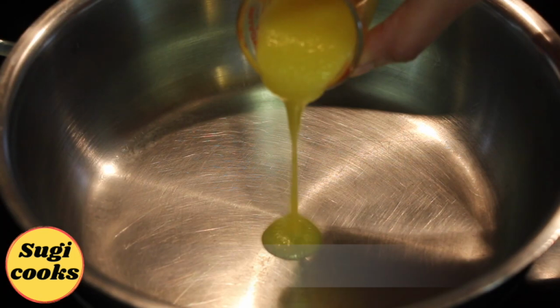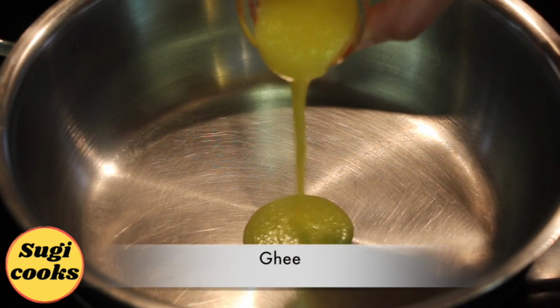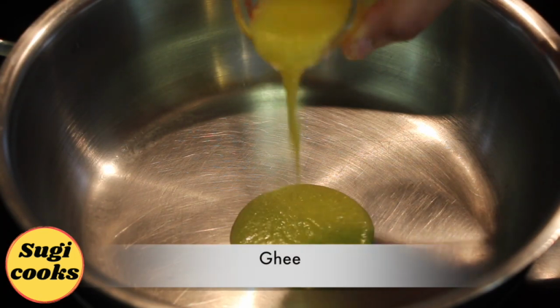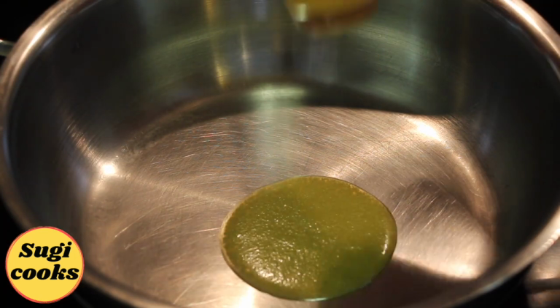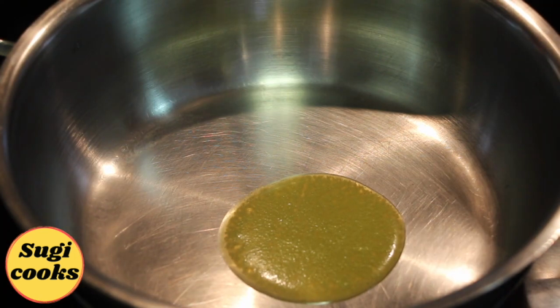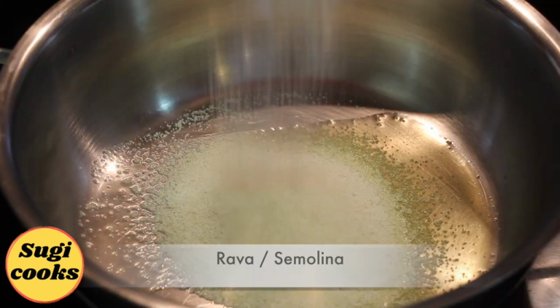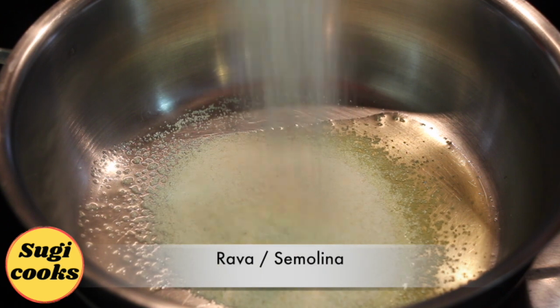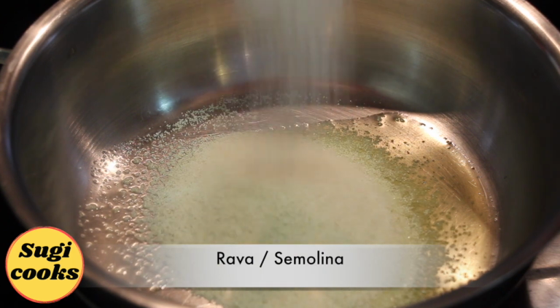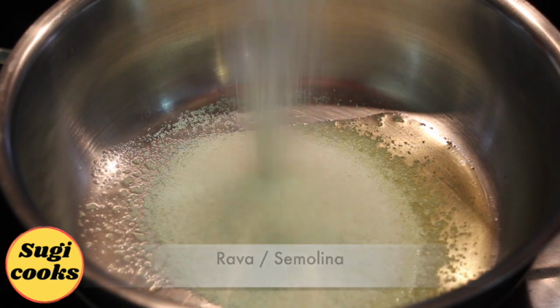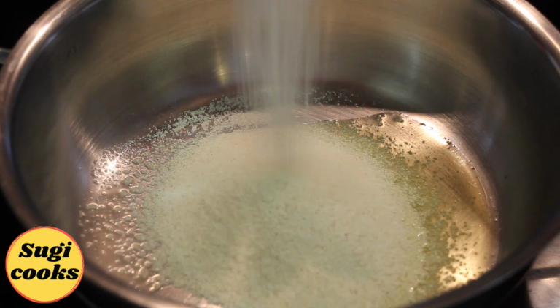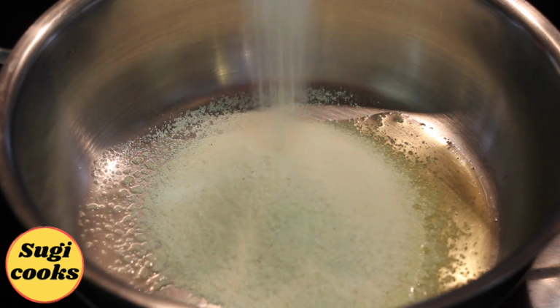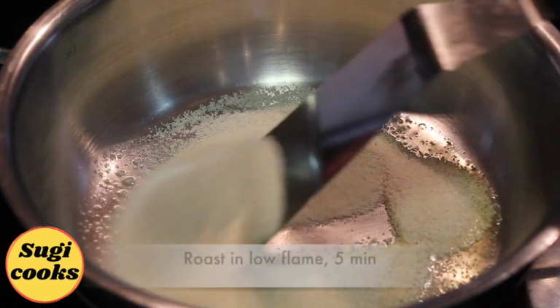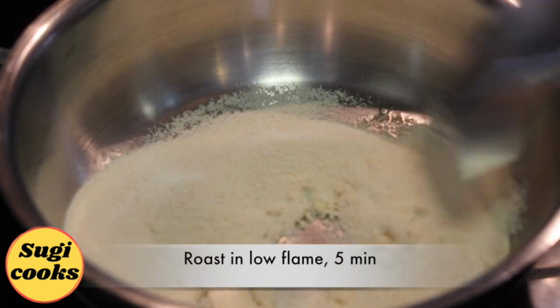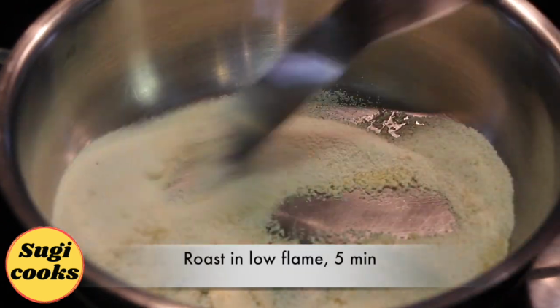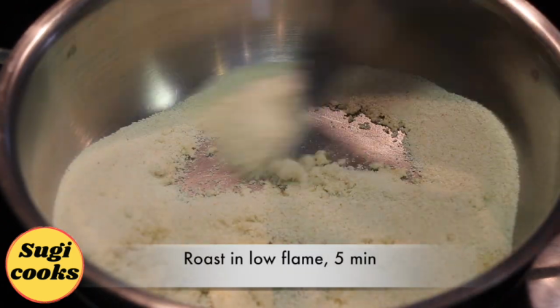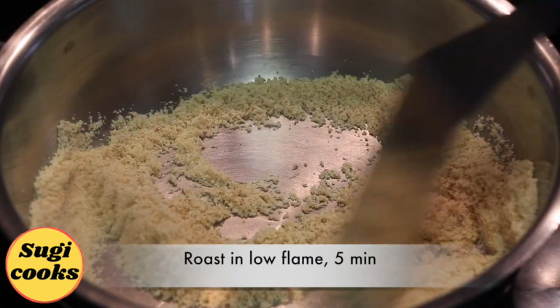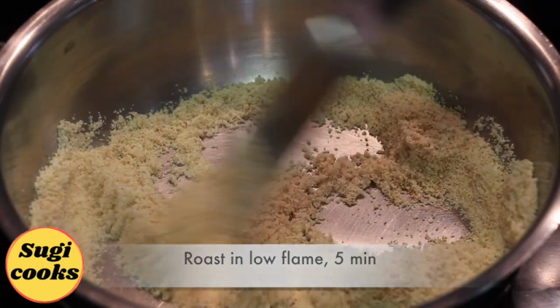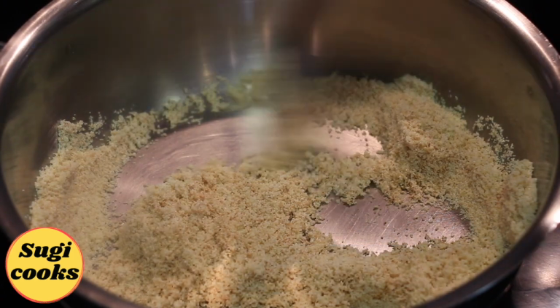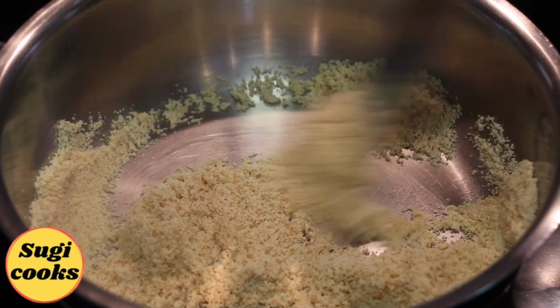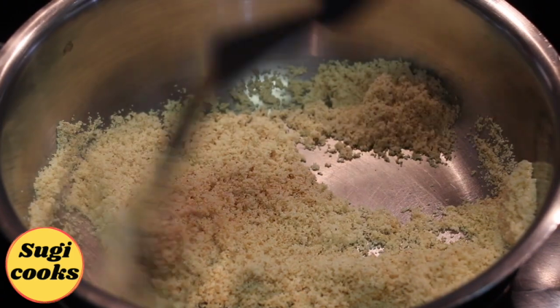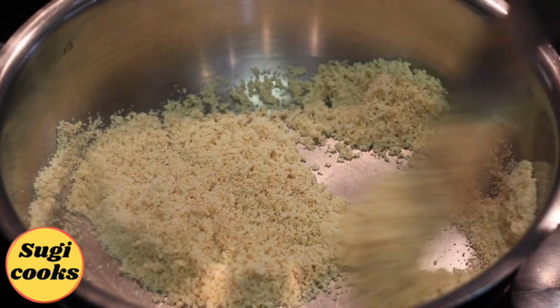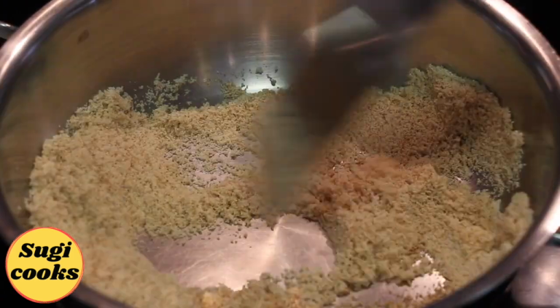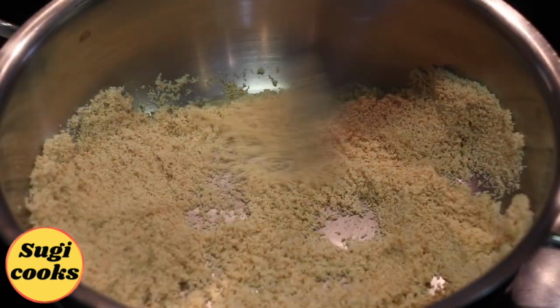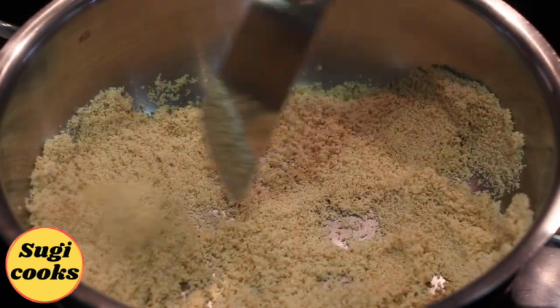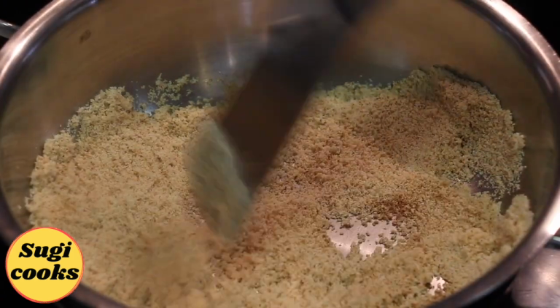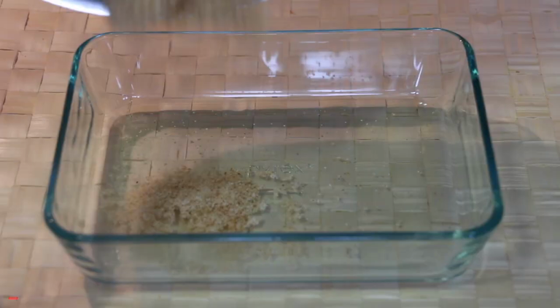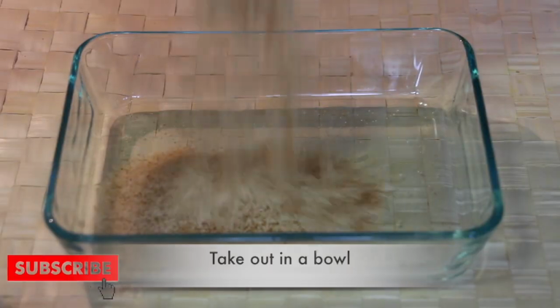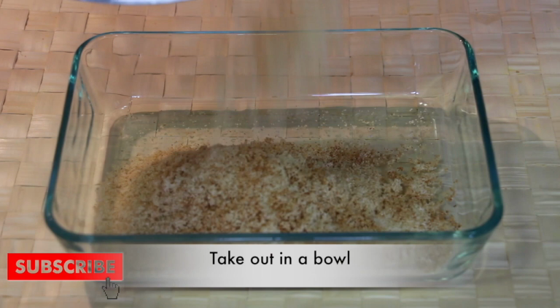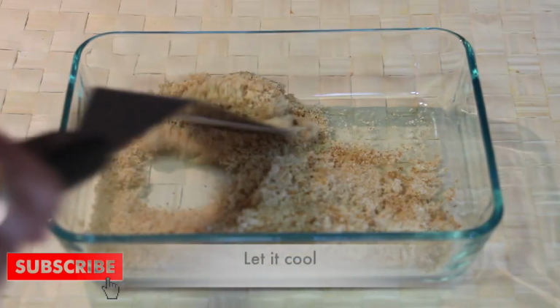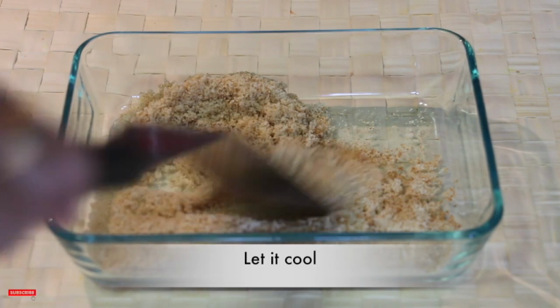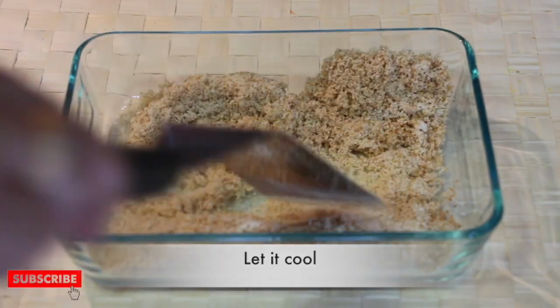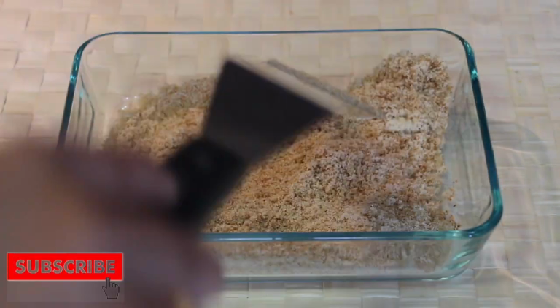In a hot pan, add a little ghee and add the rava. Roast in a low flame for 5 minutes without changing color. Take them out in a bowl and let it cool.